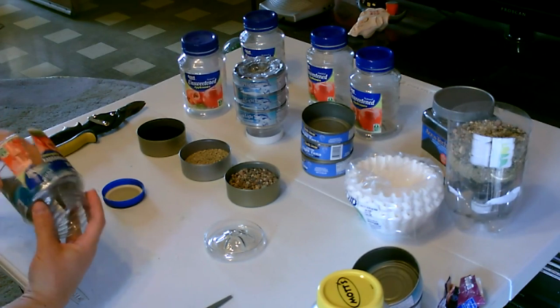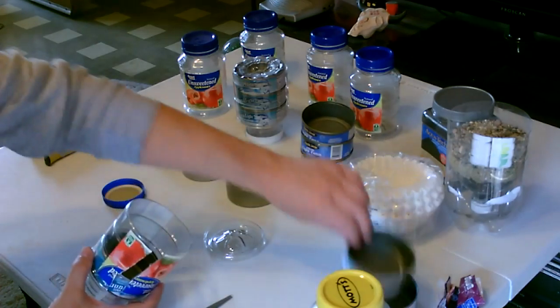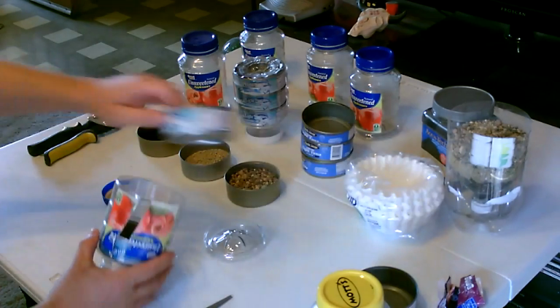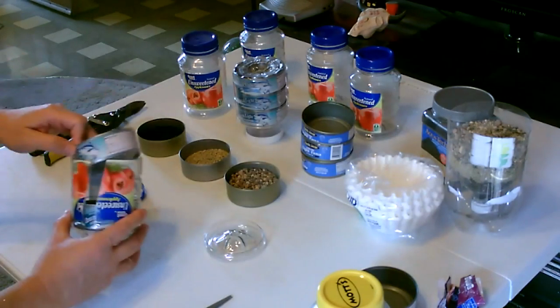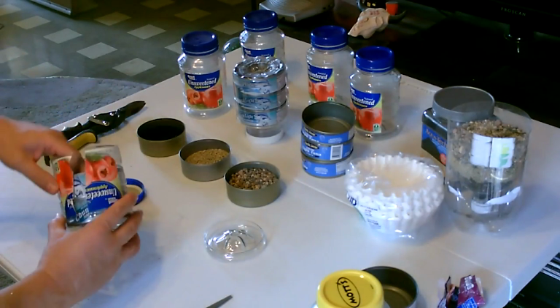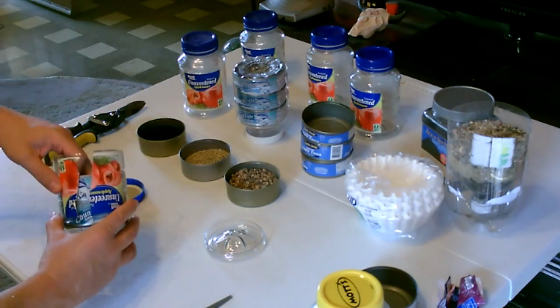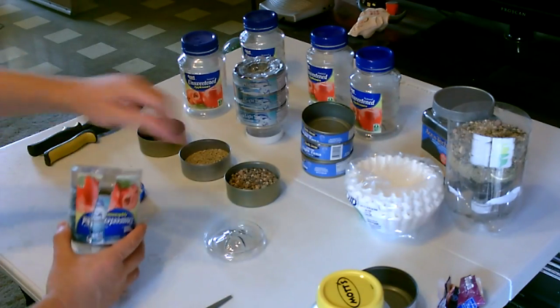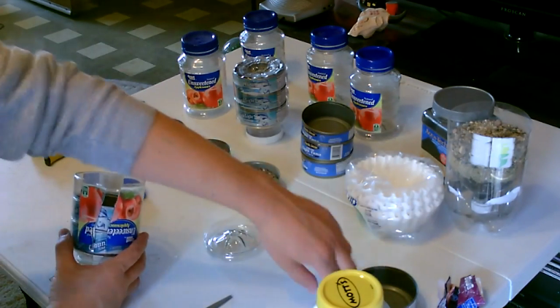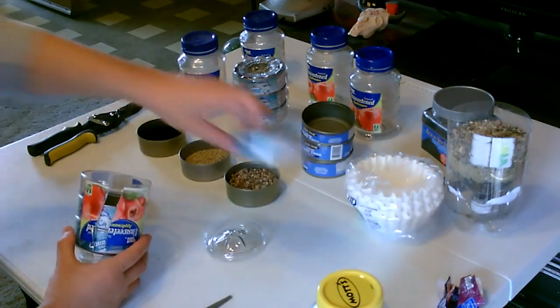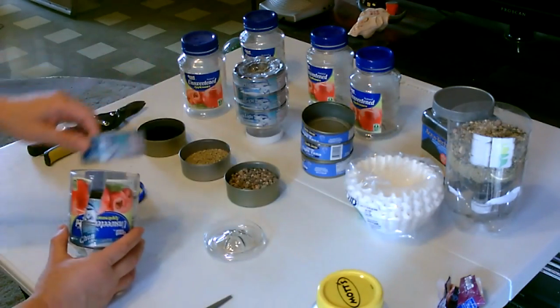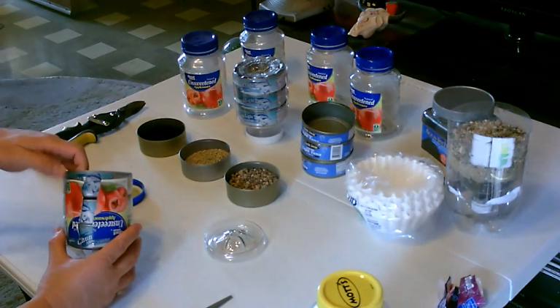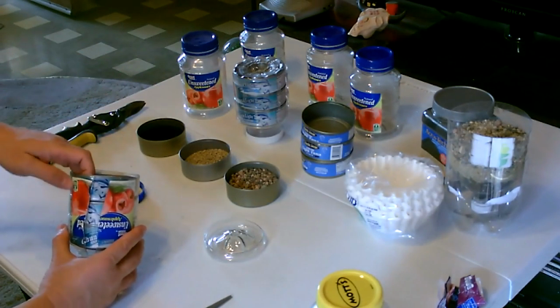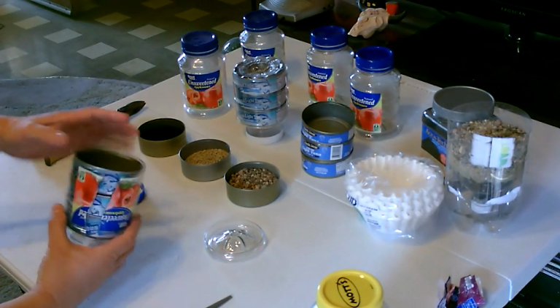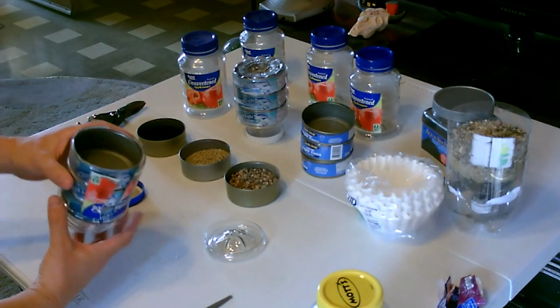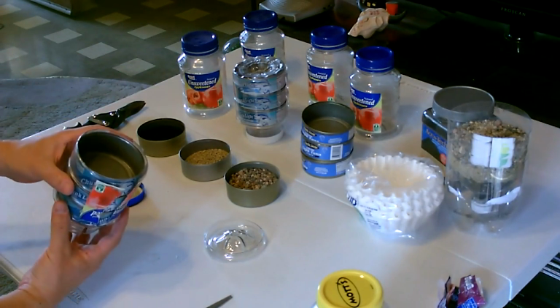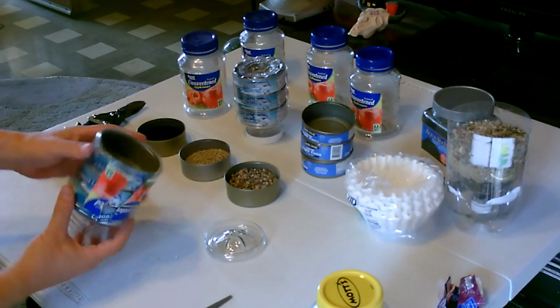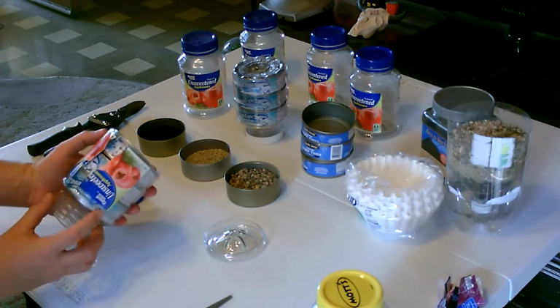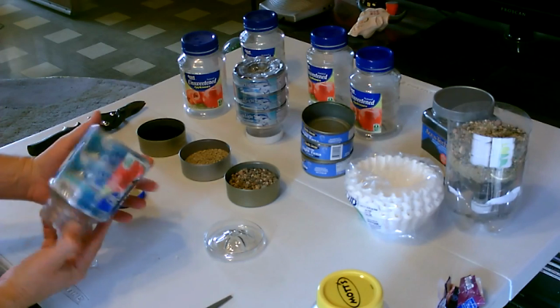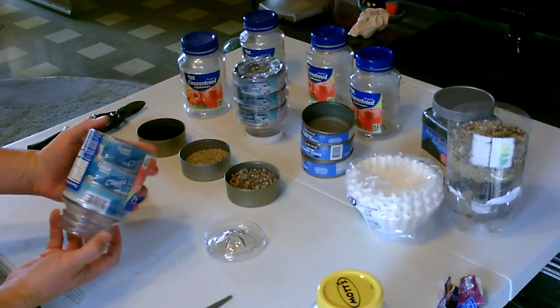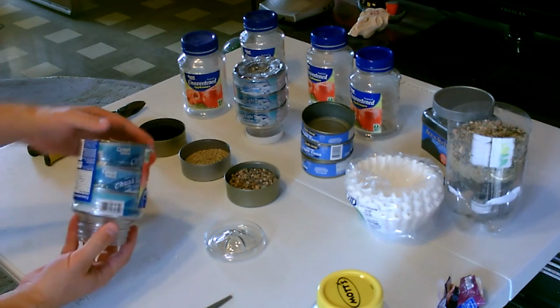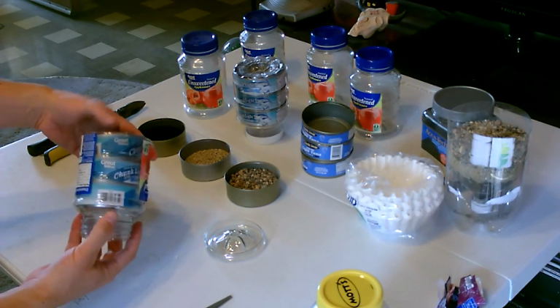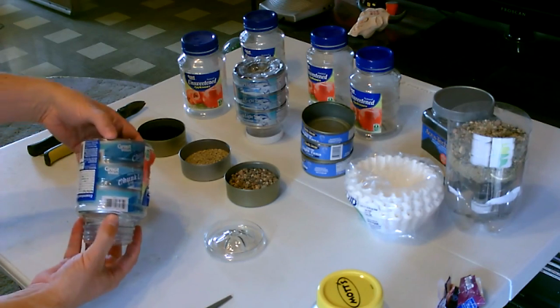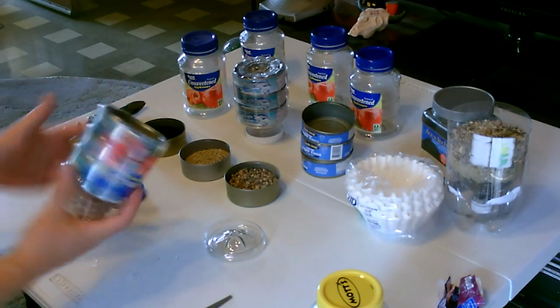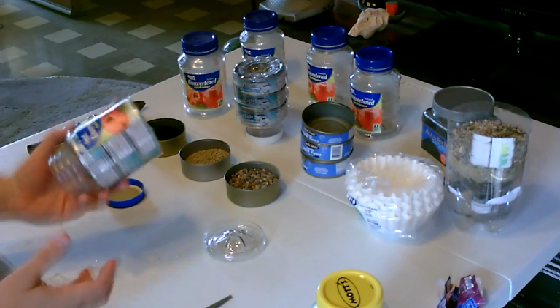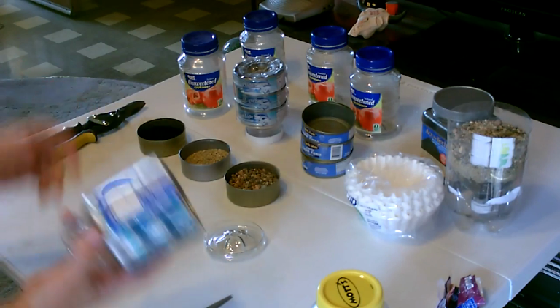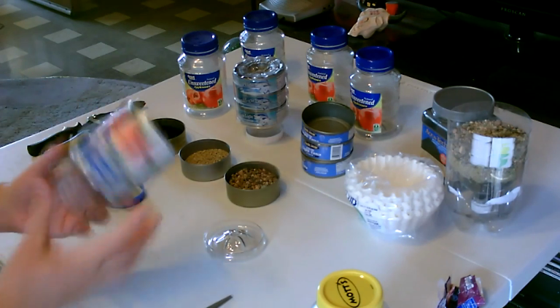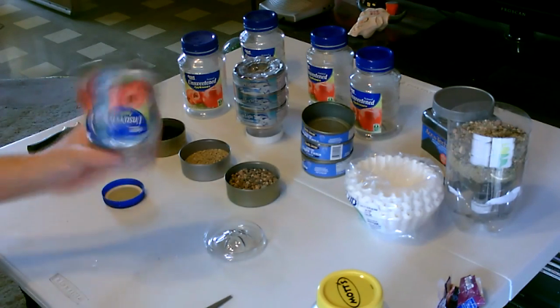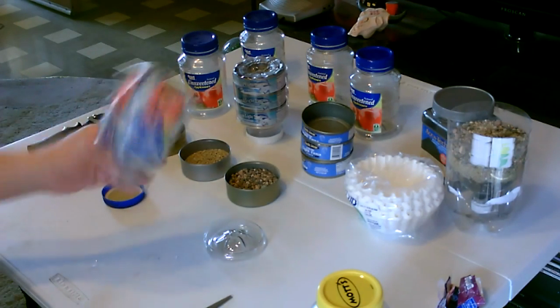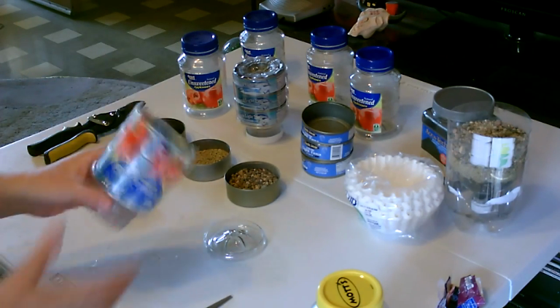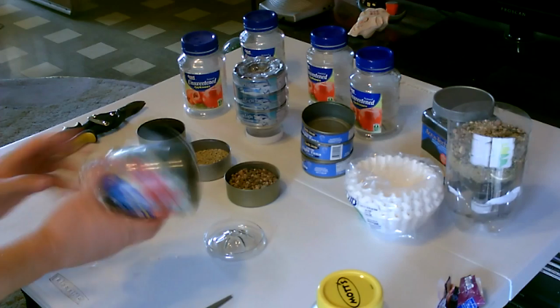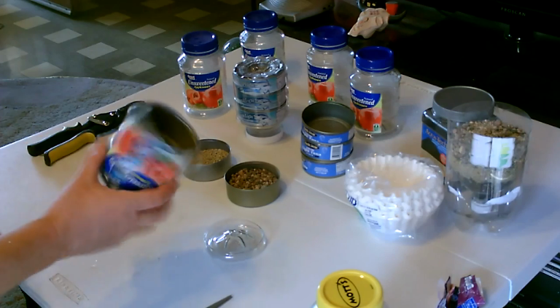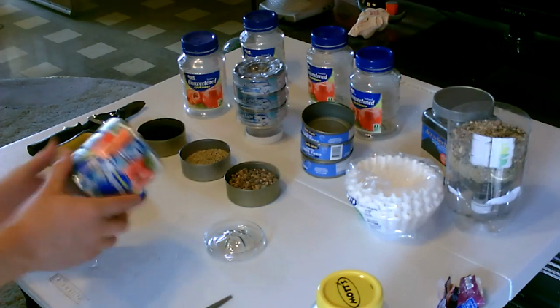Just add the other ones — two, three. Notice how it fits perfect, and they don't move. They're really in there.